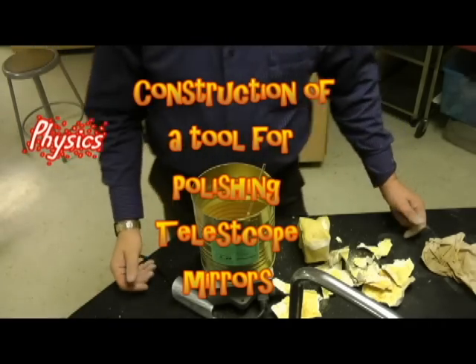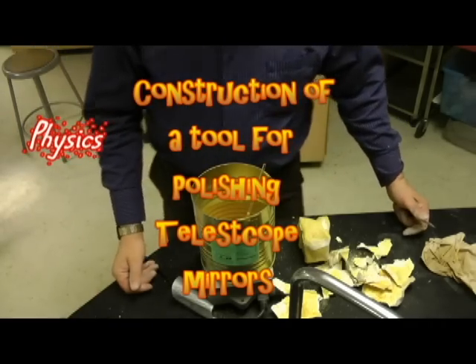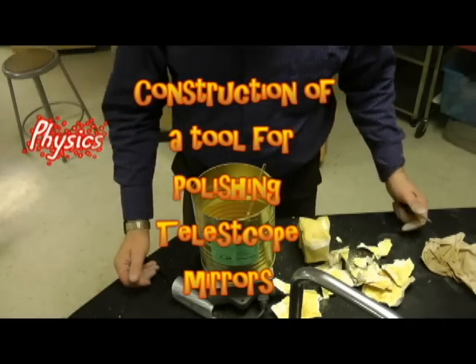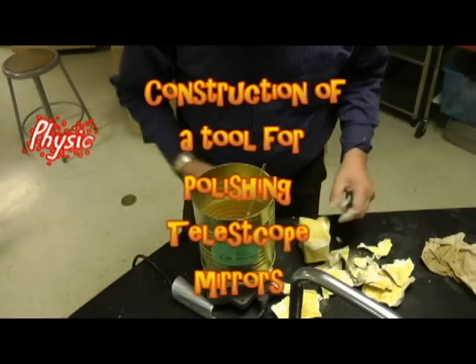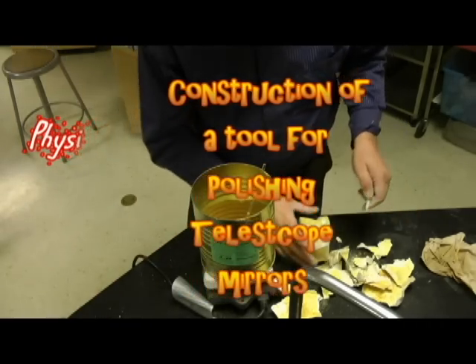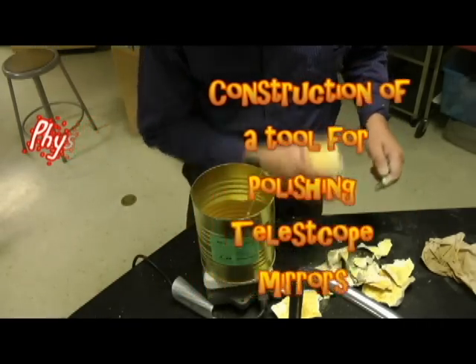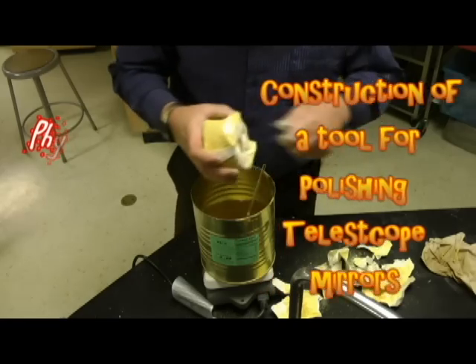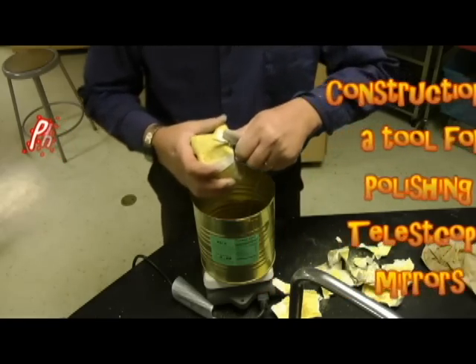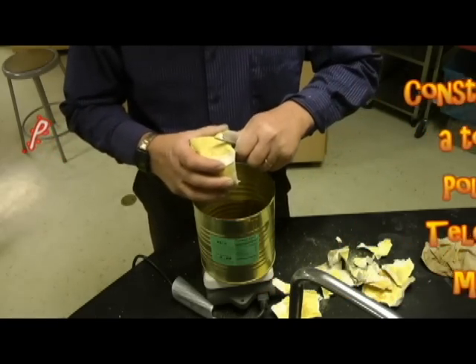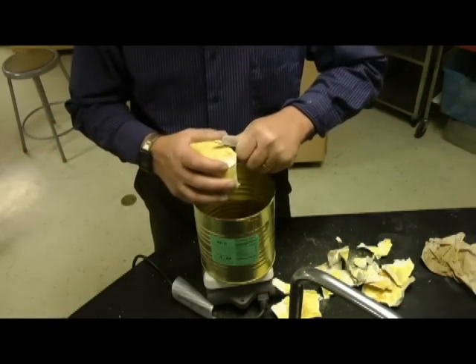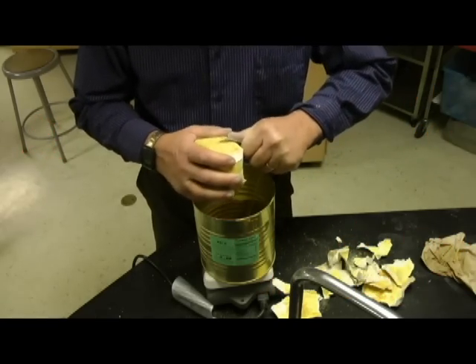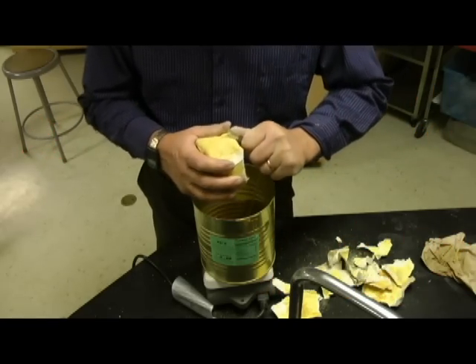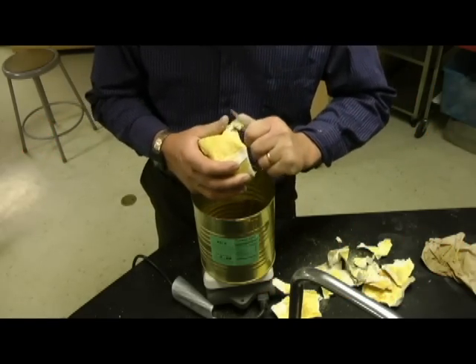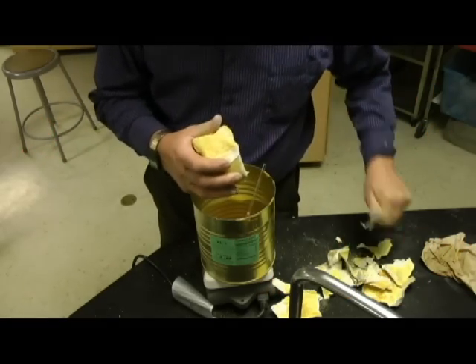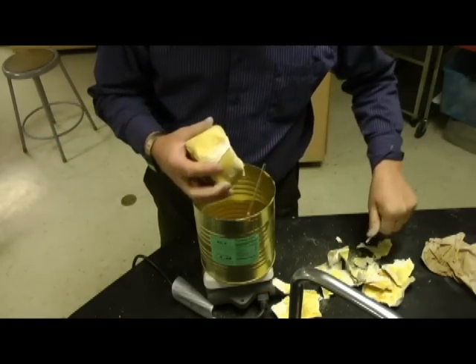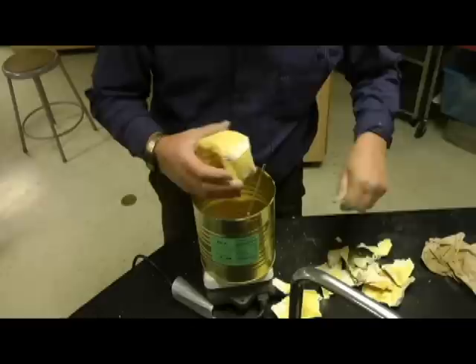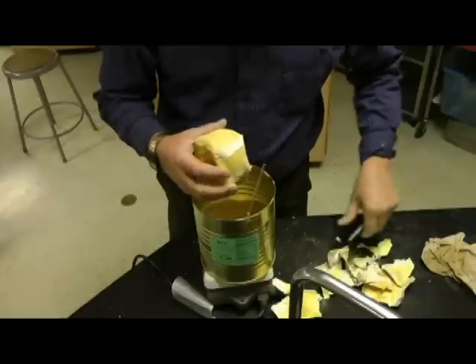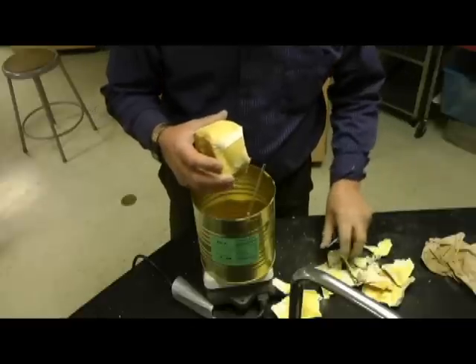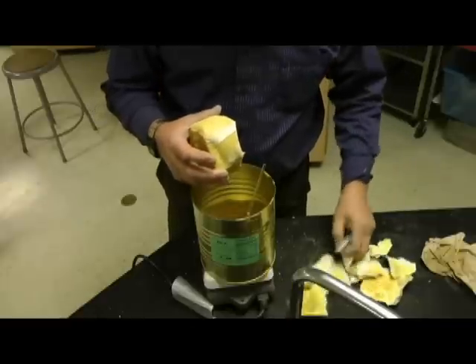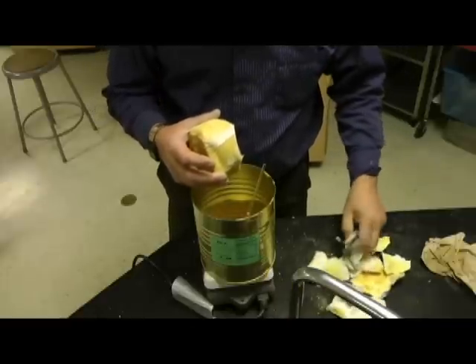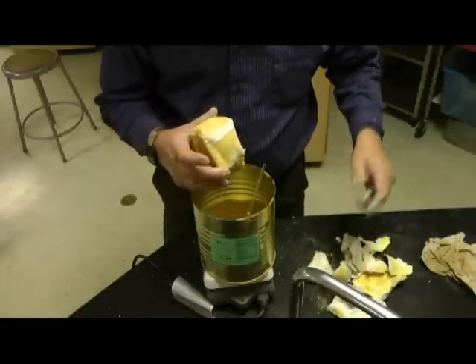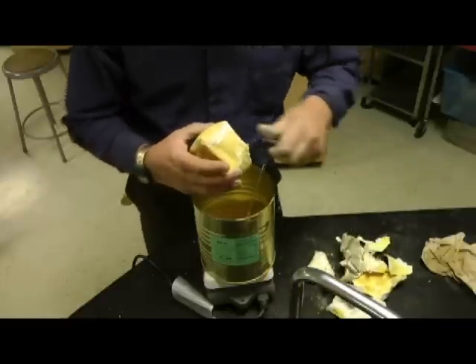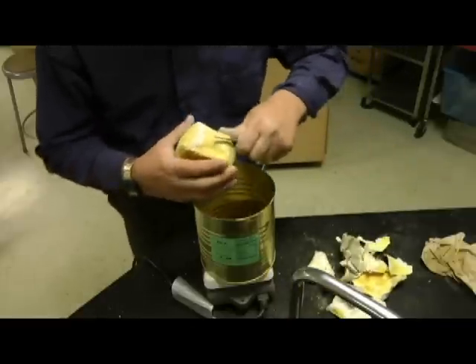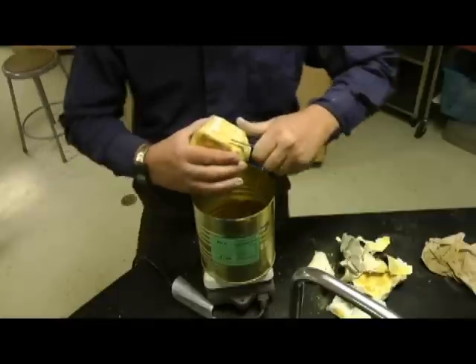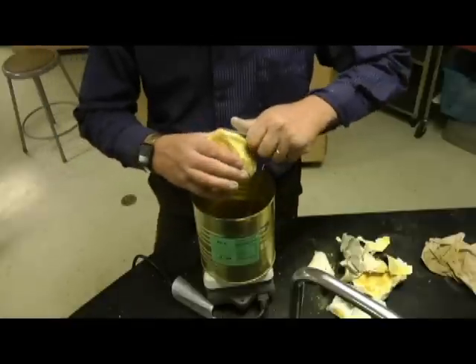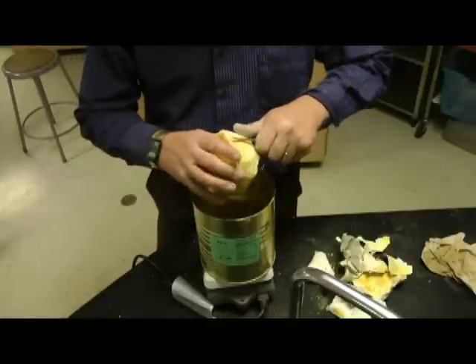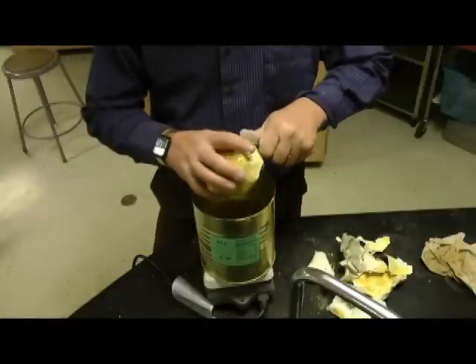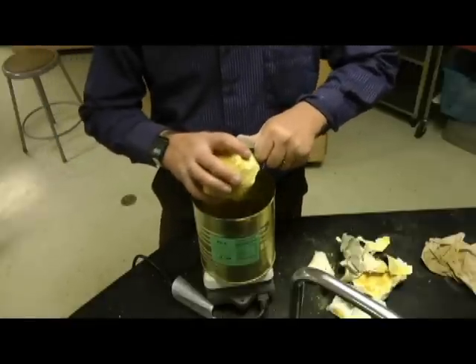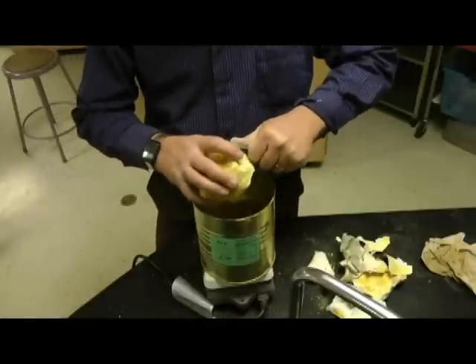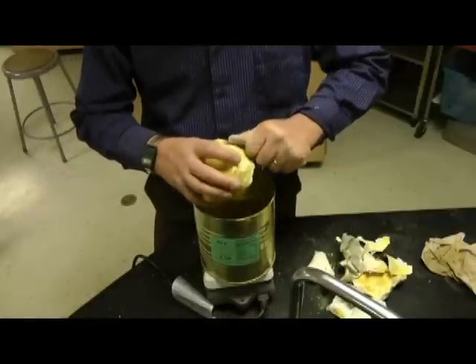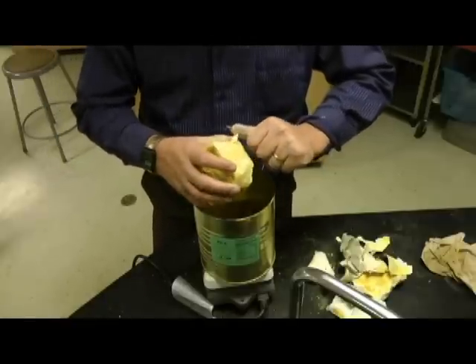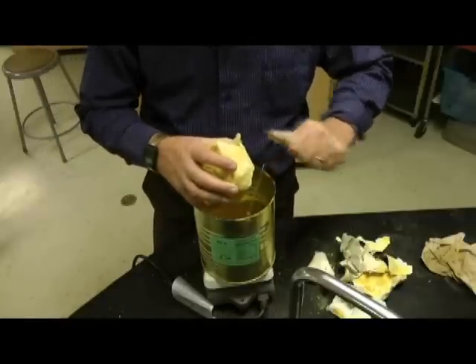We're ready to start applying the pitch to our tool so that we can start the polishing phase. This comes in a little box - at least this did - that I got years ago. It looks like a little Chinese food container.